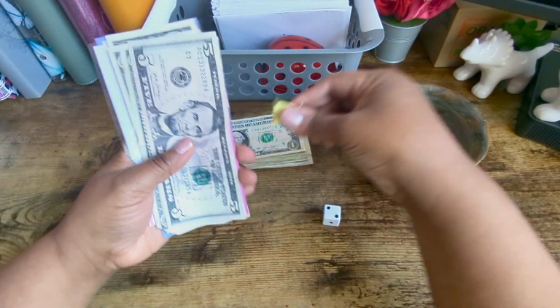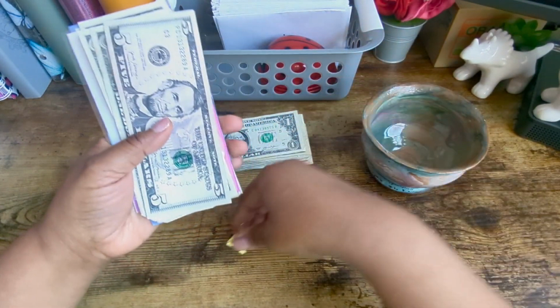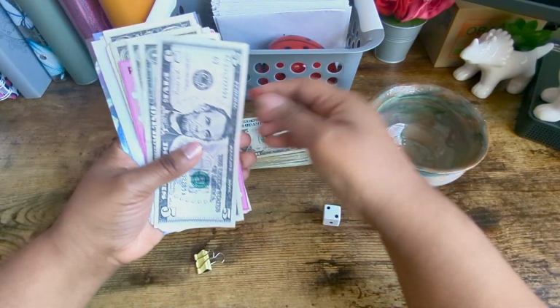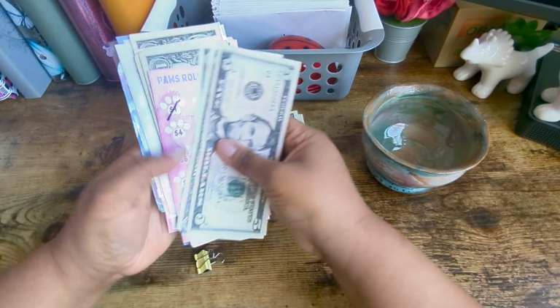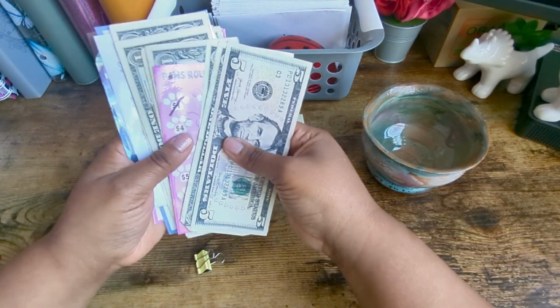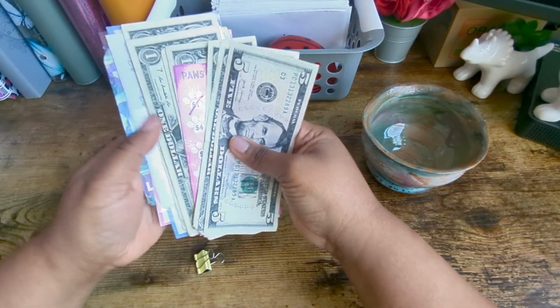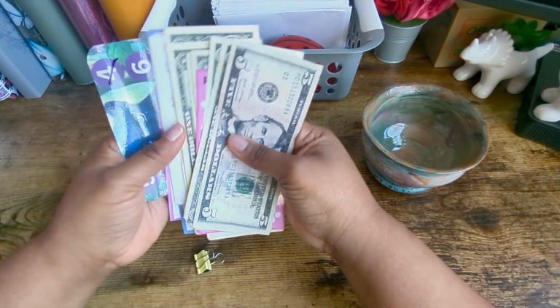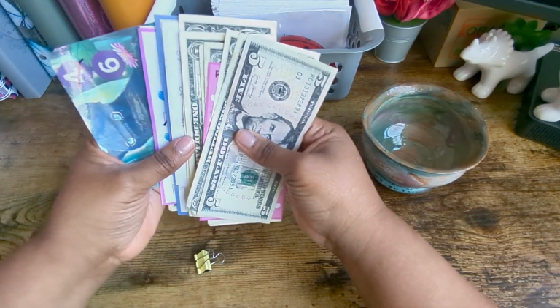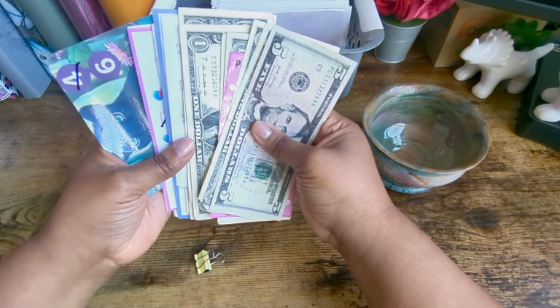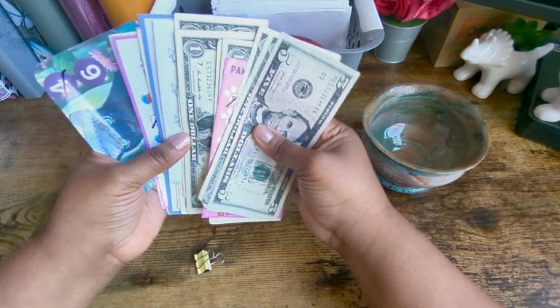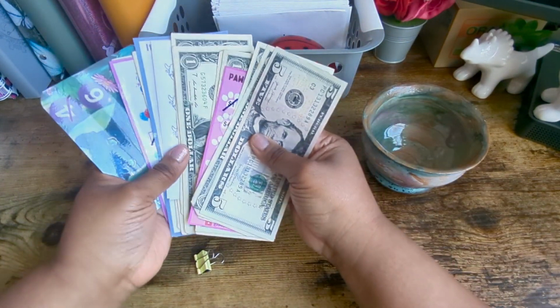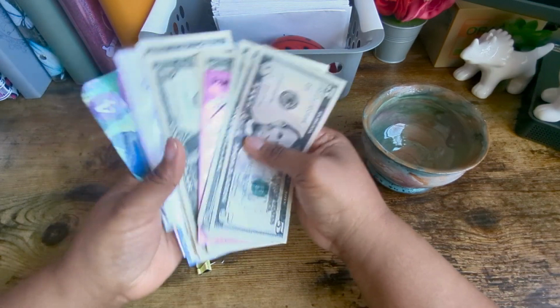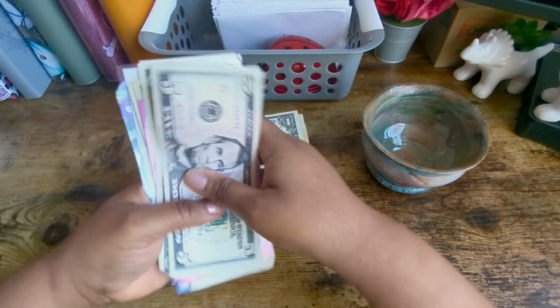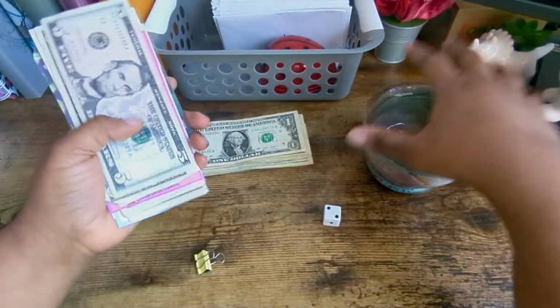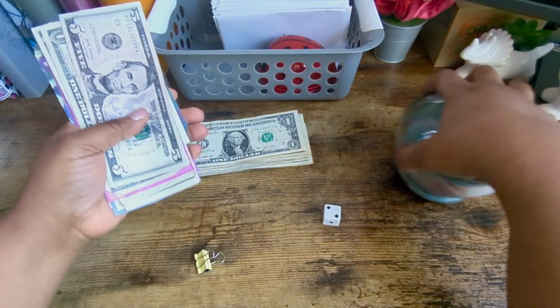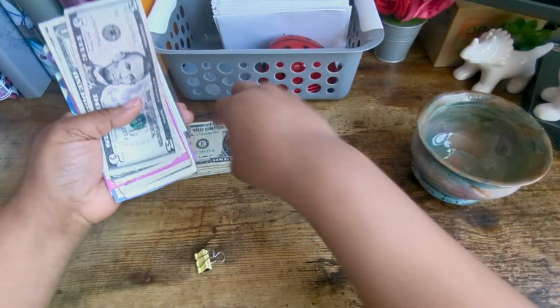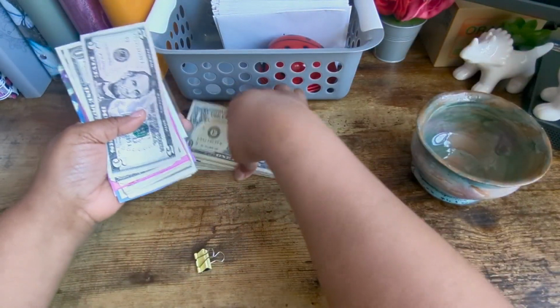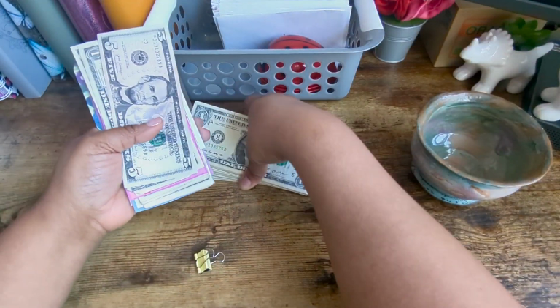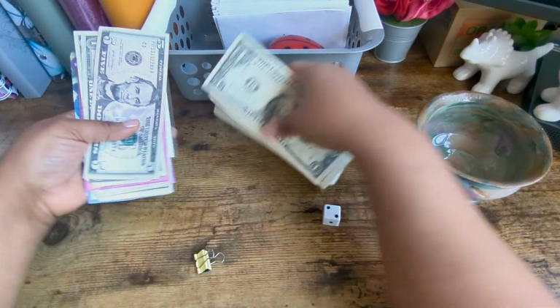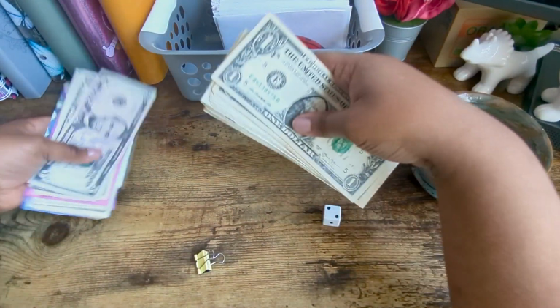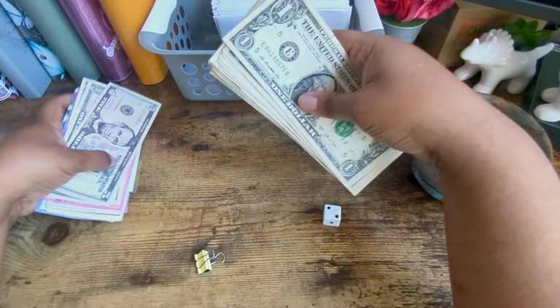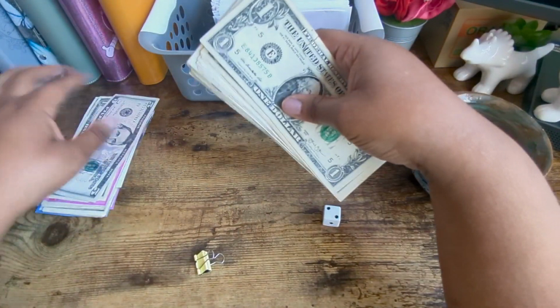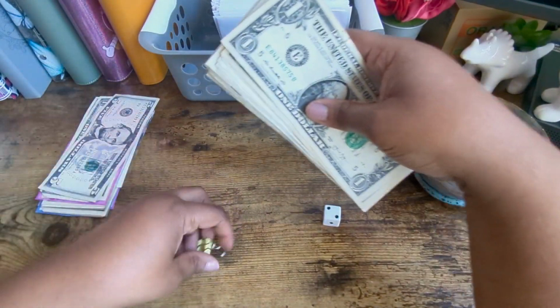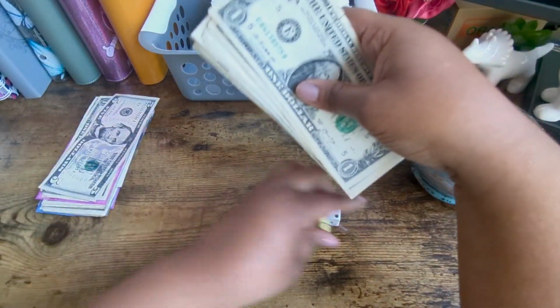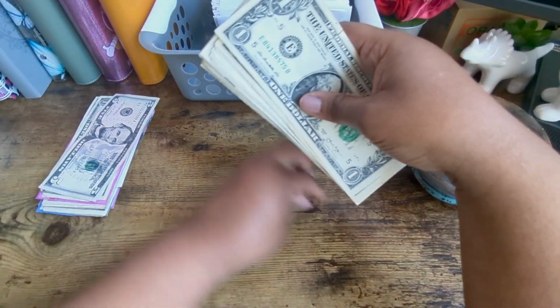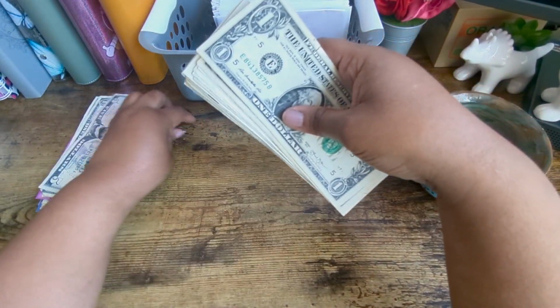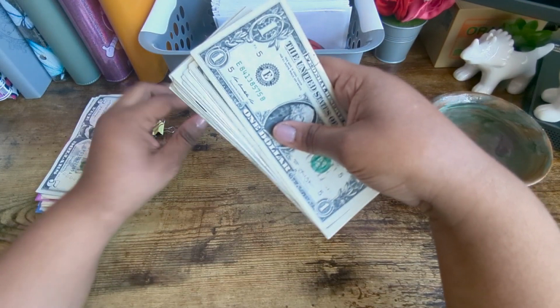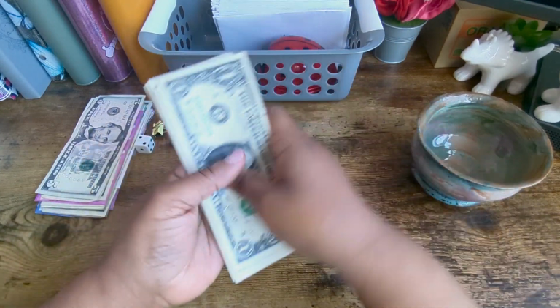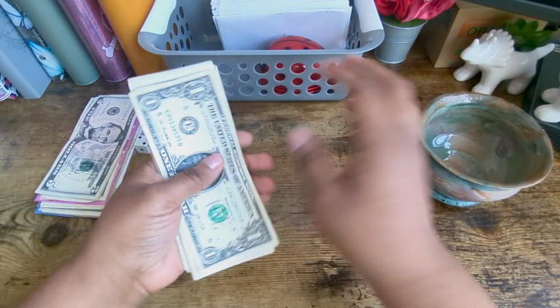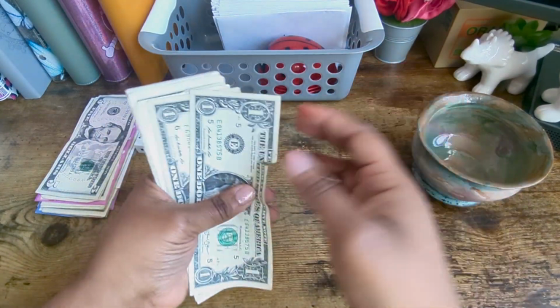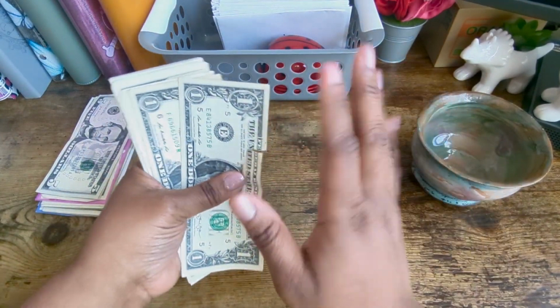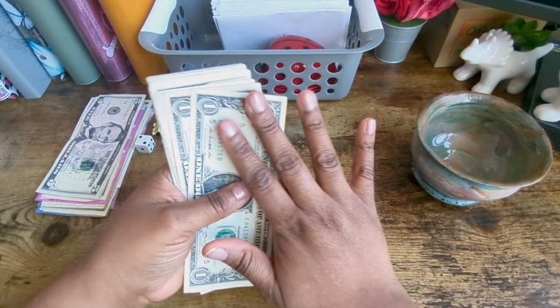So right now I am going to be working with the six. Alright, first things first, let's count. And that is $30 —